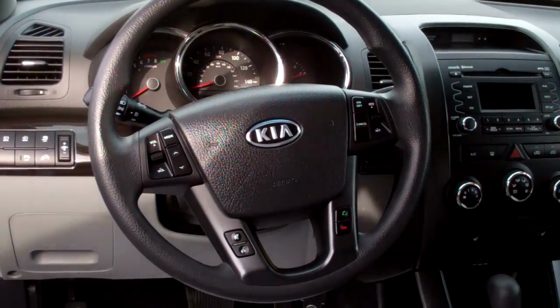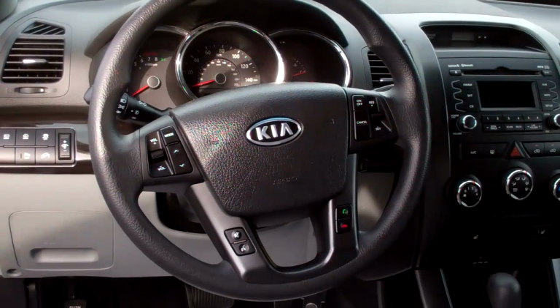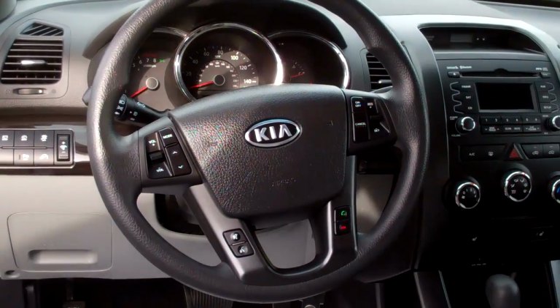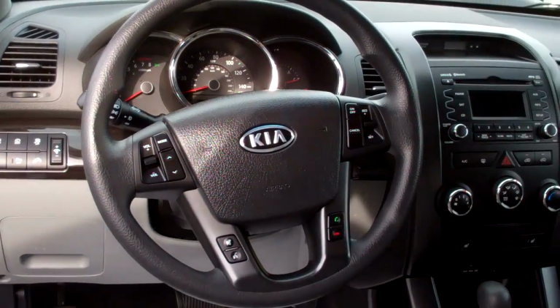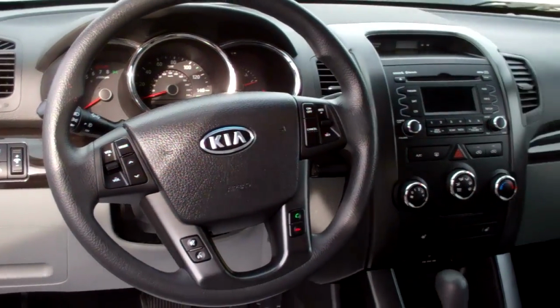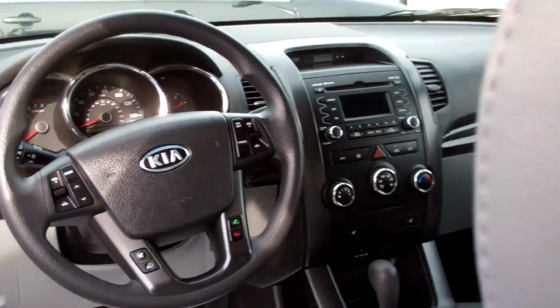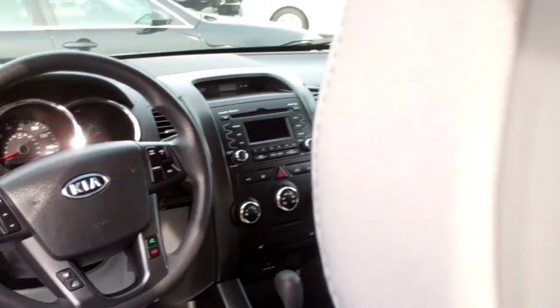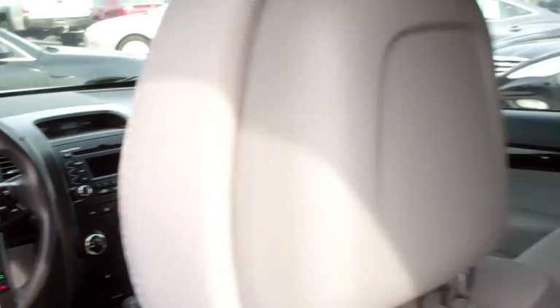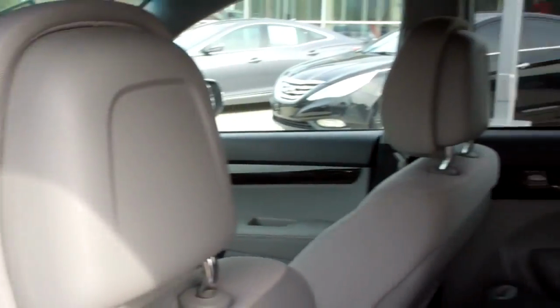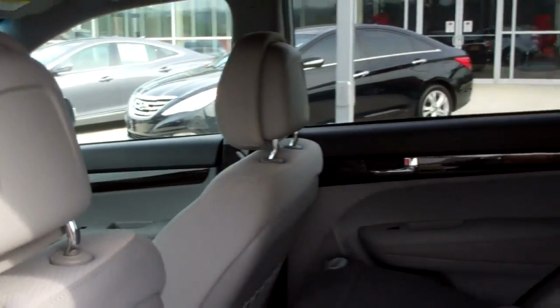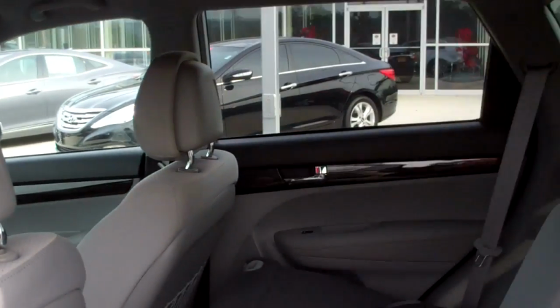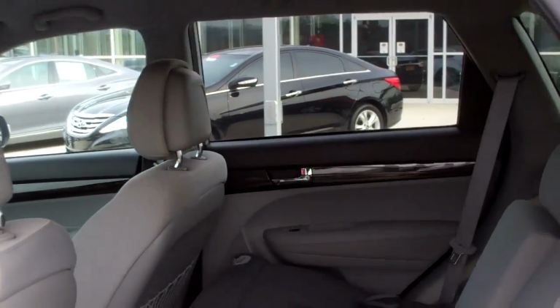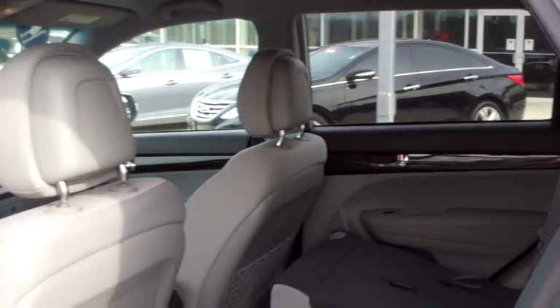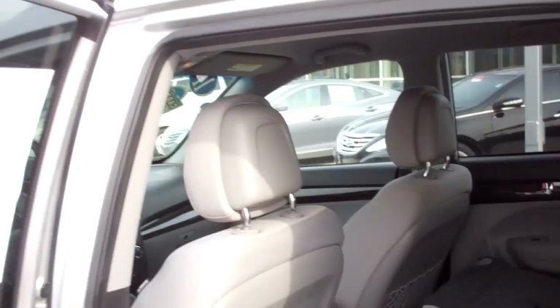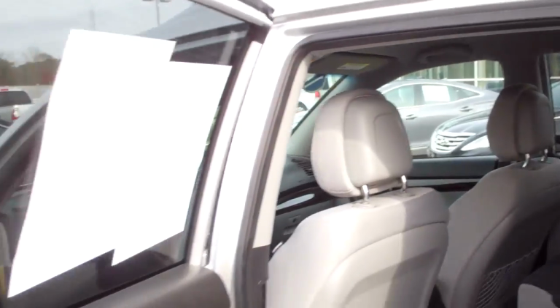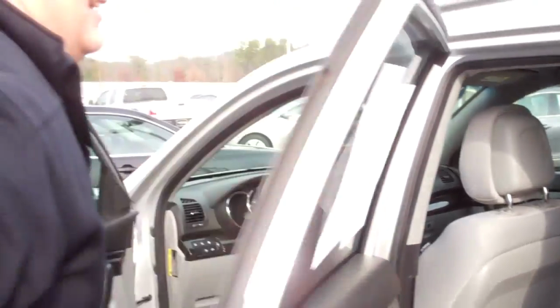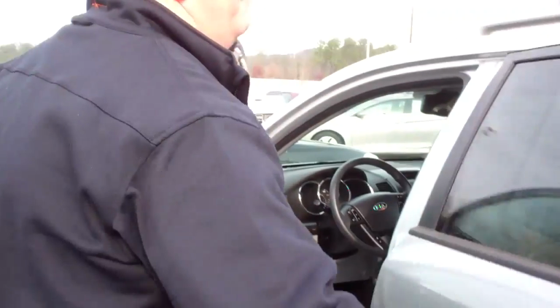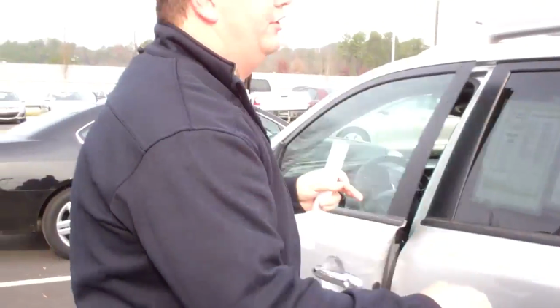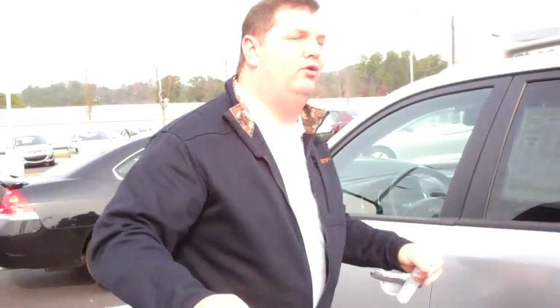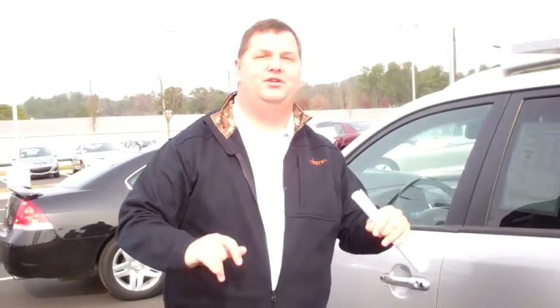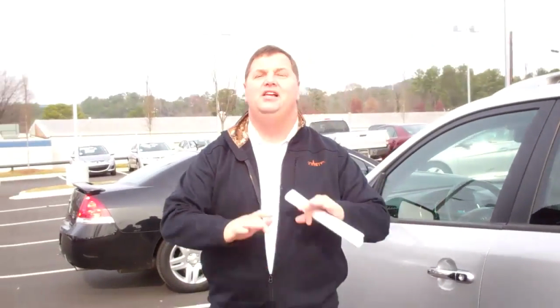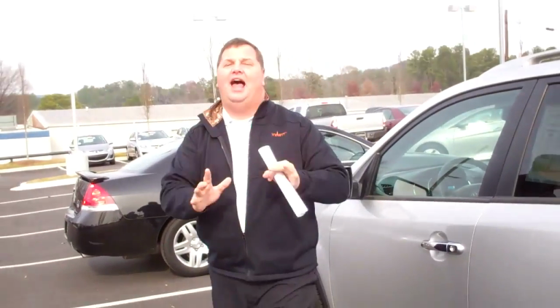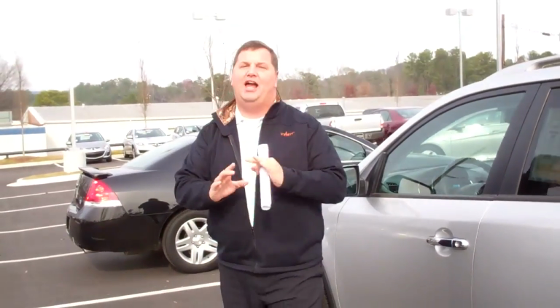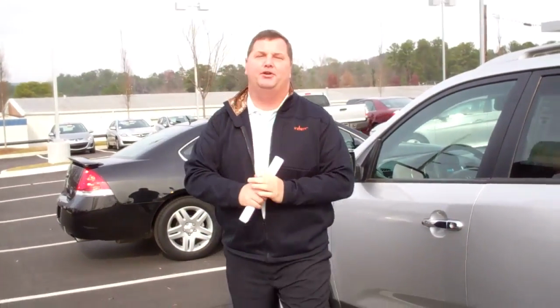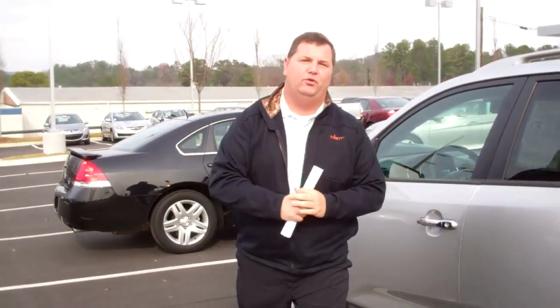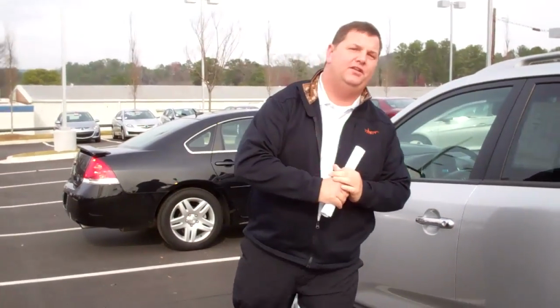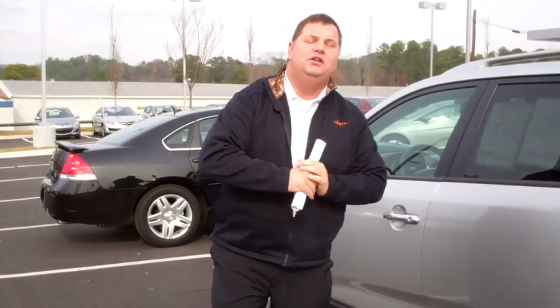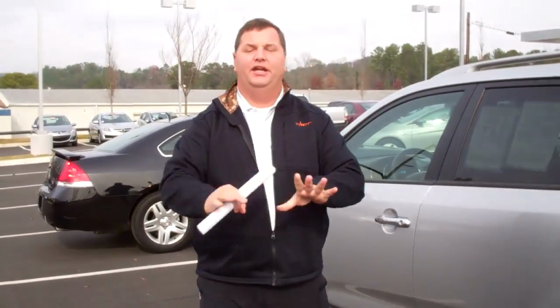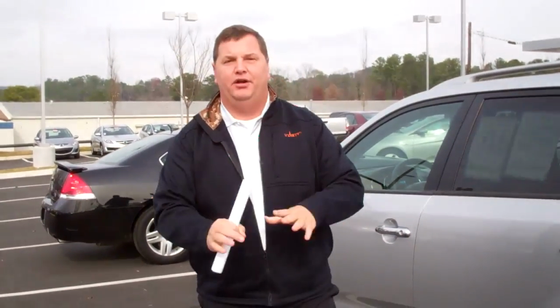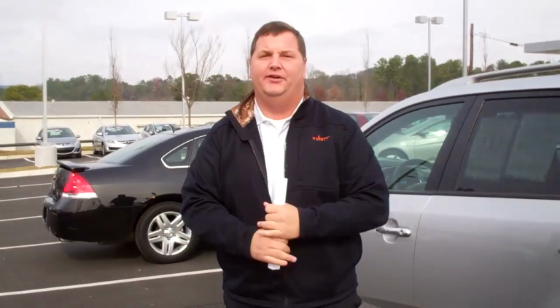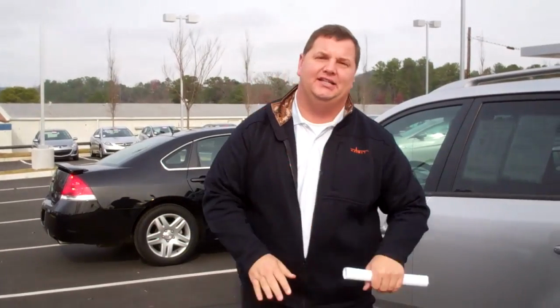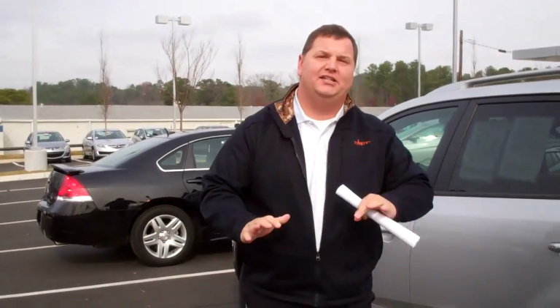This vehicle is not going to last long. 2011, only 24,000 miles with a lifetime powertrain warranty. That's right — lifetime powertrain warranty, good anywhere in the continental United States.